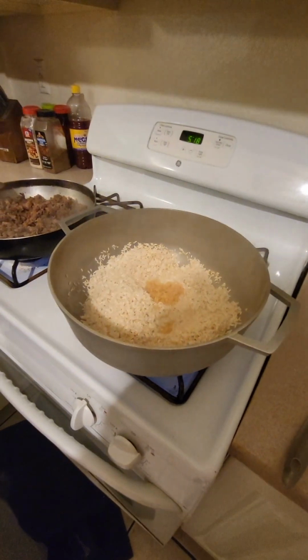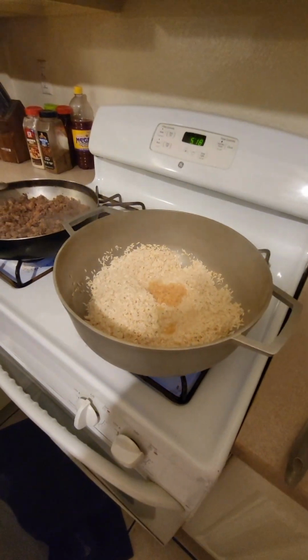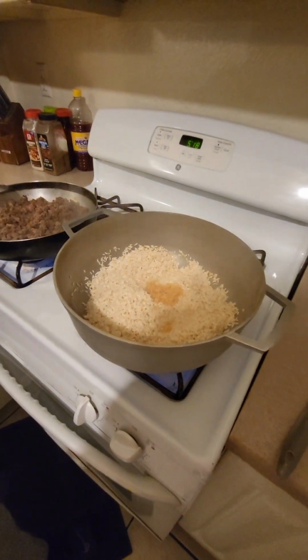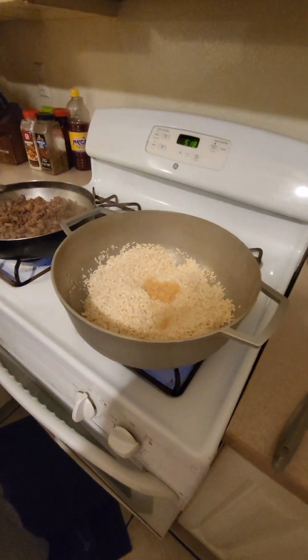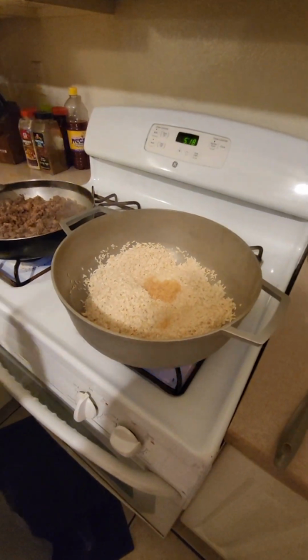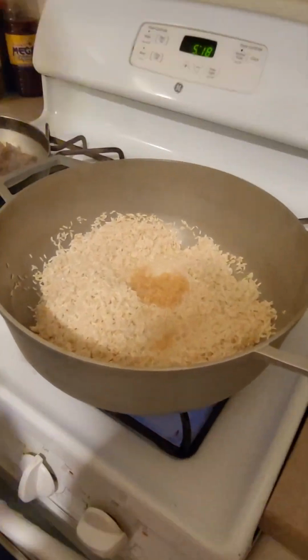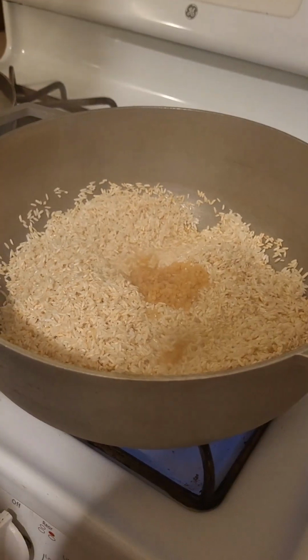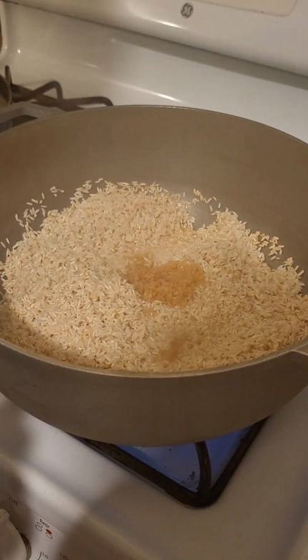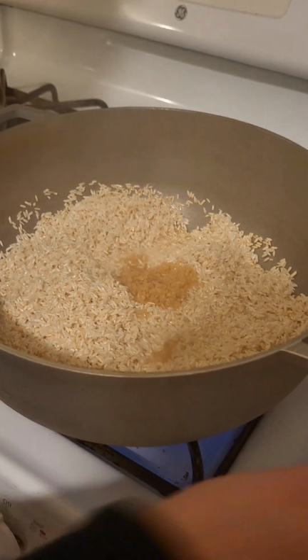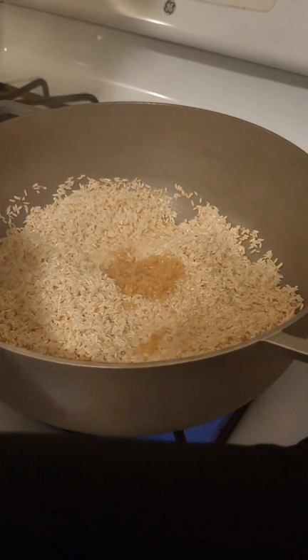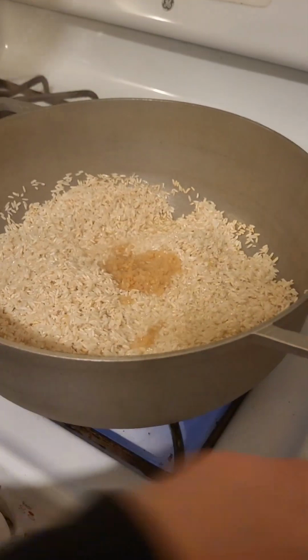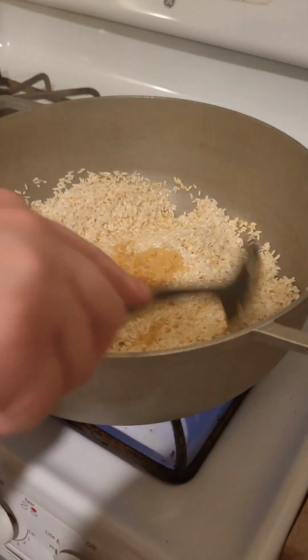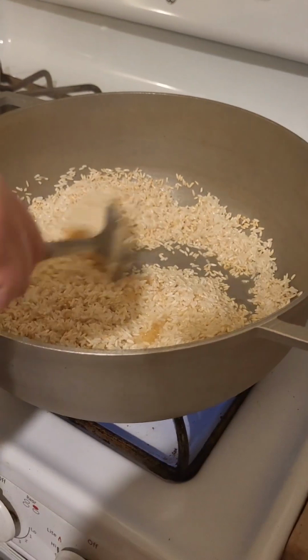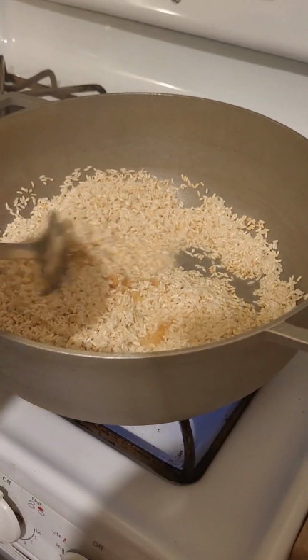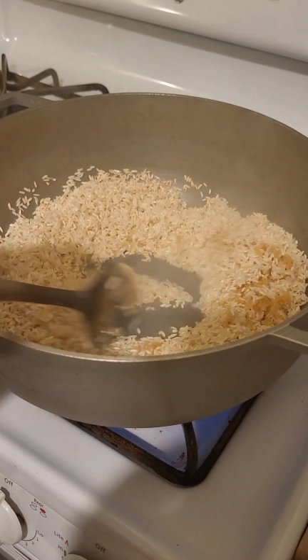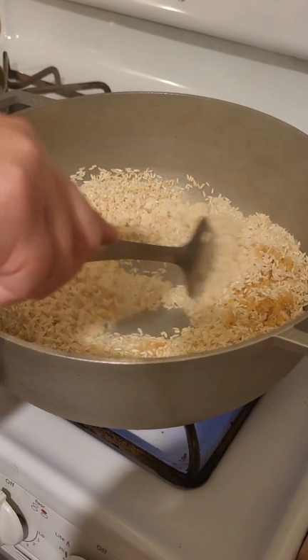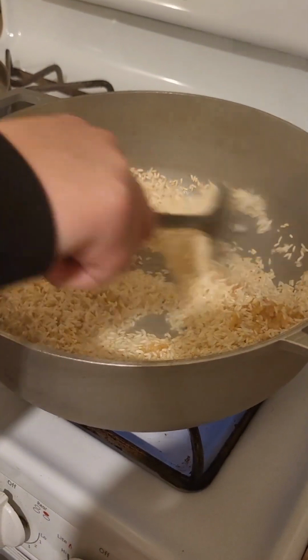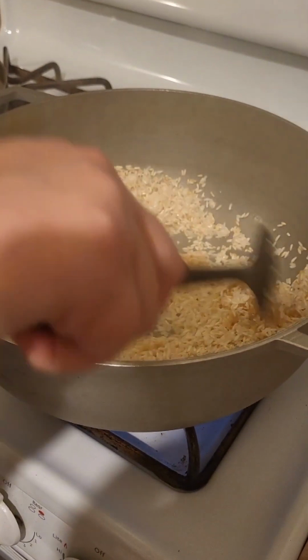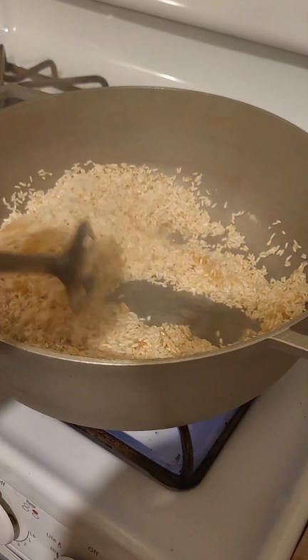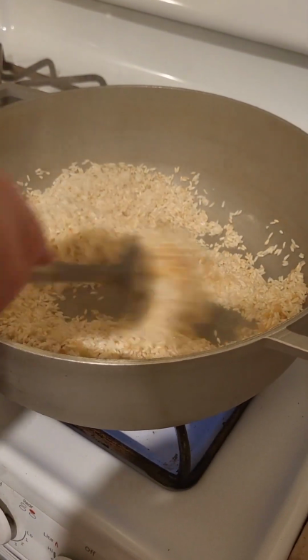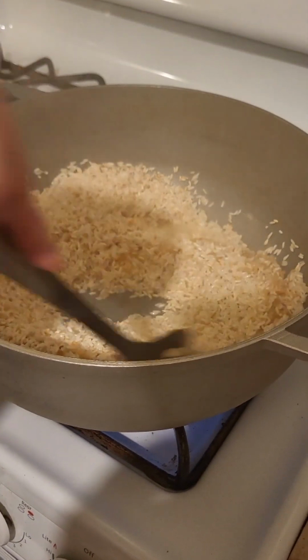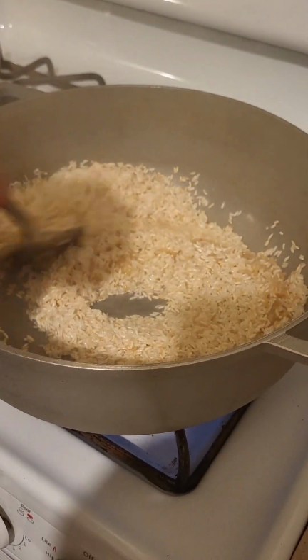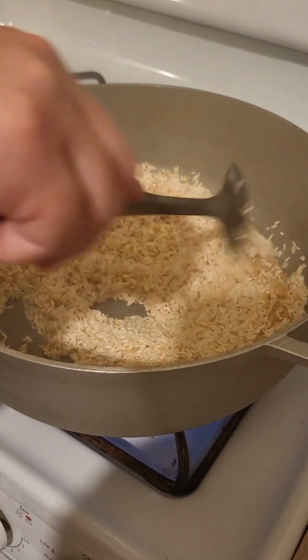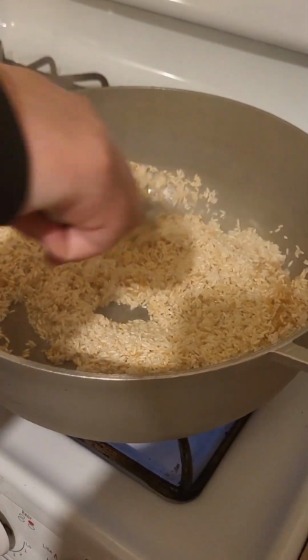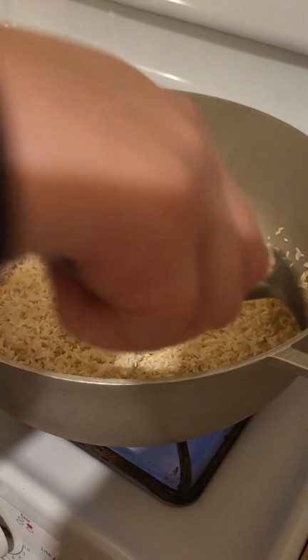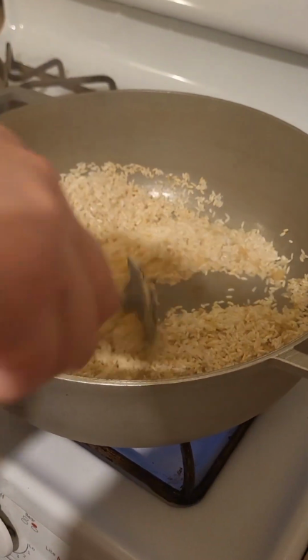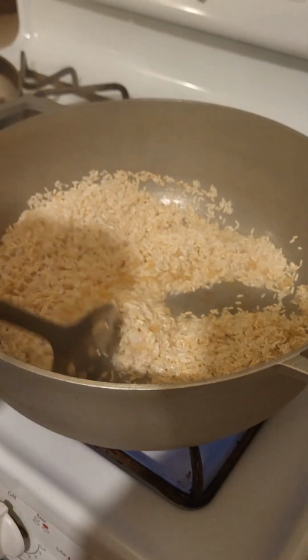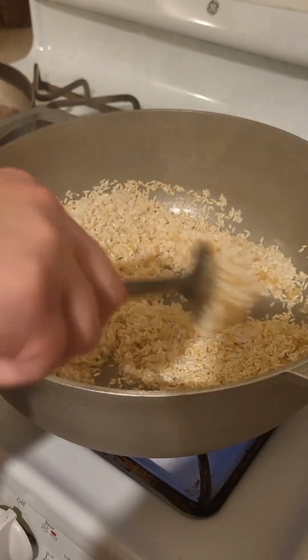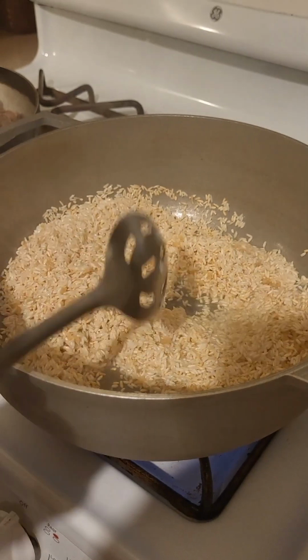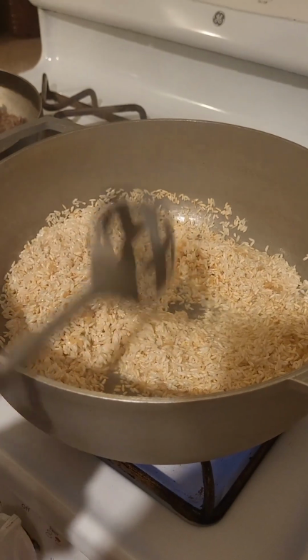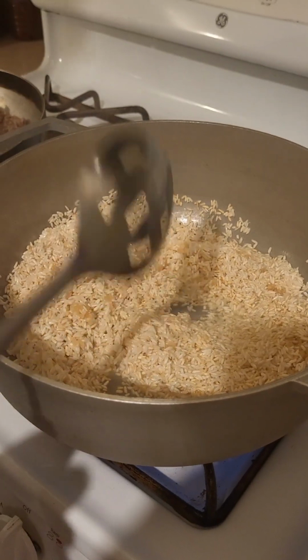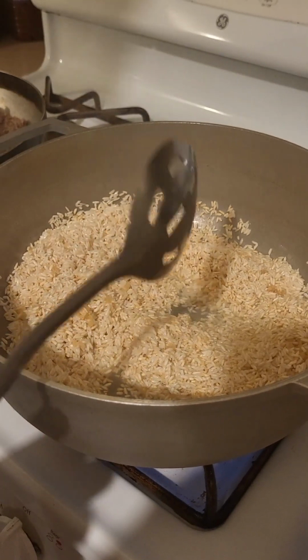And then add your water. Stir that in there, brown it for about another minute, and then add your water and your other ingredients.